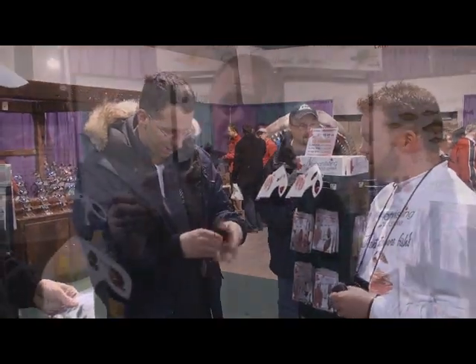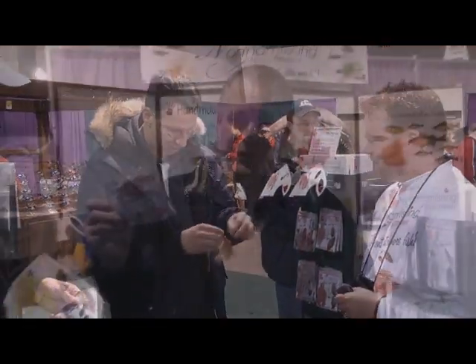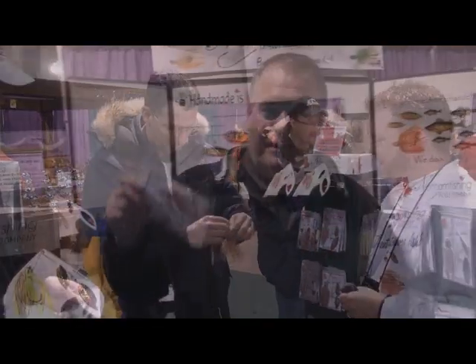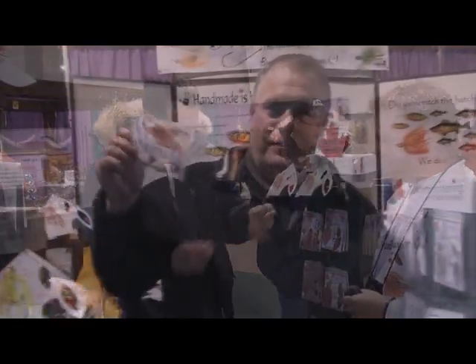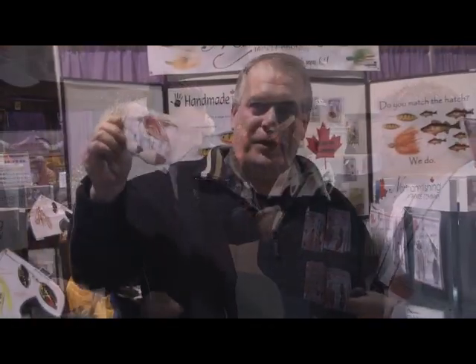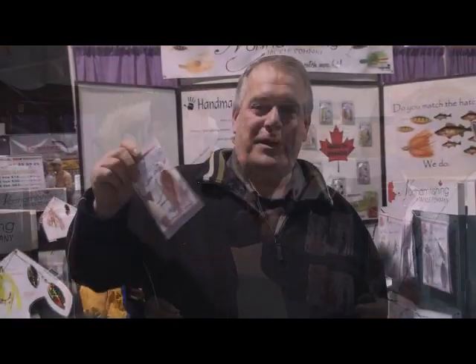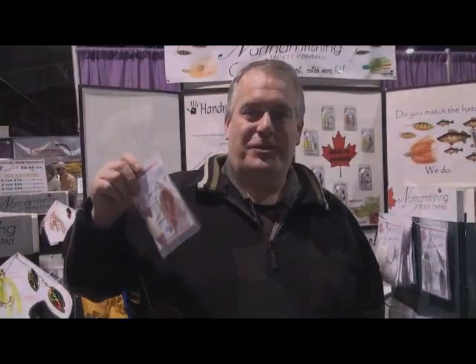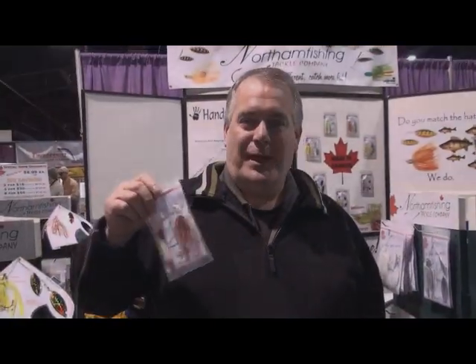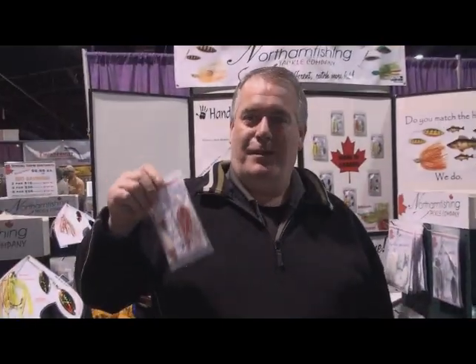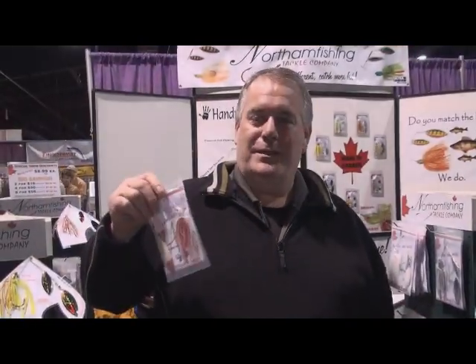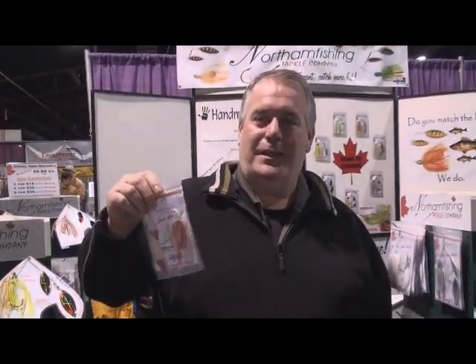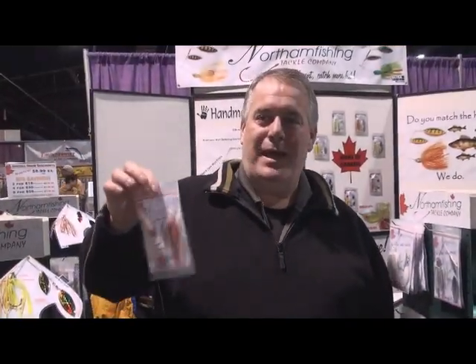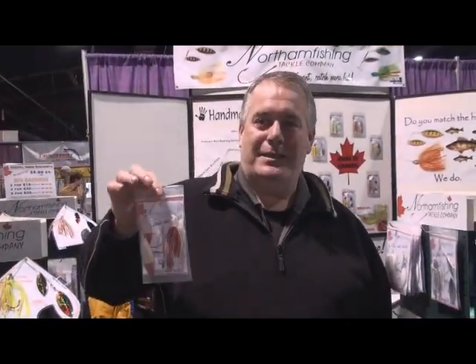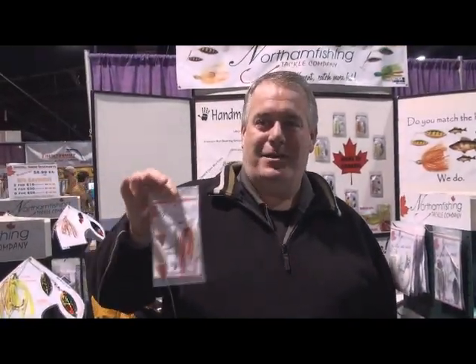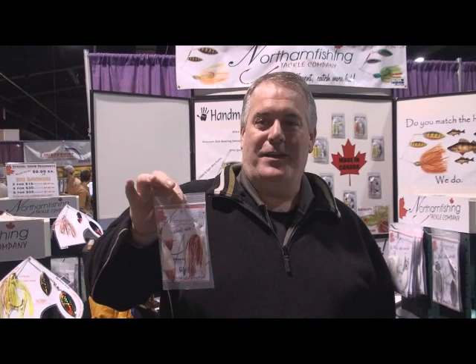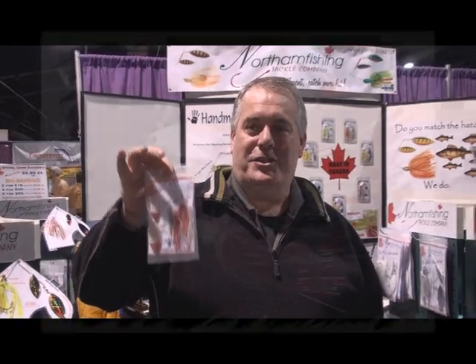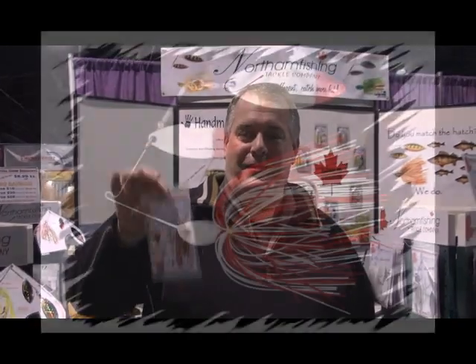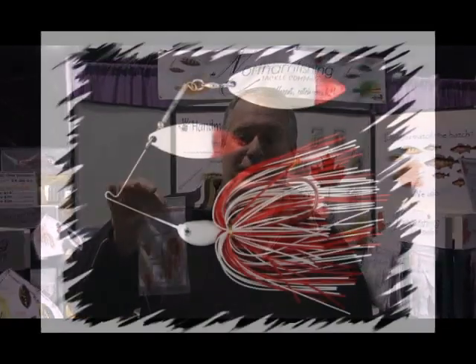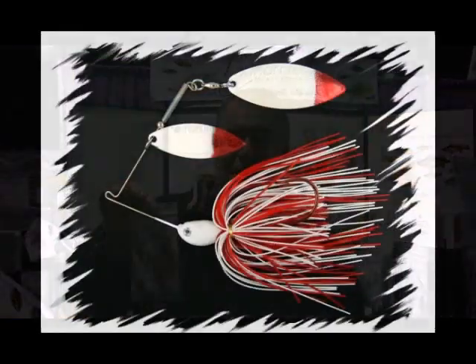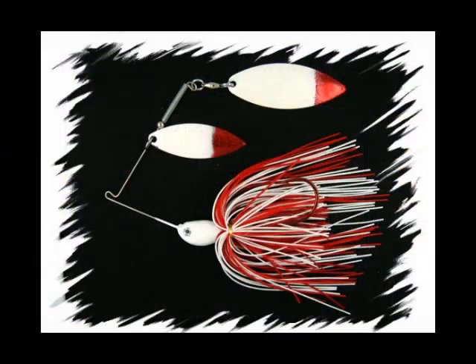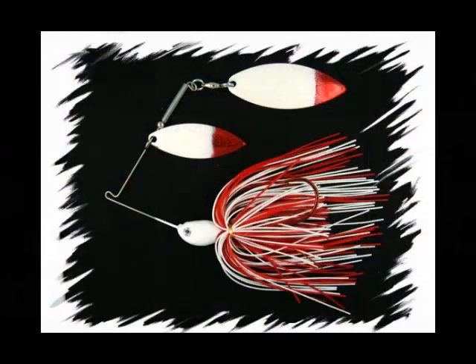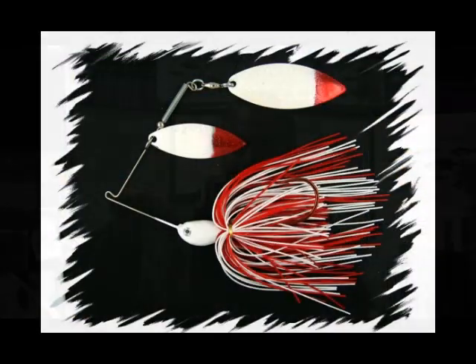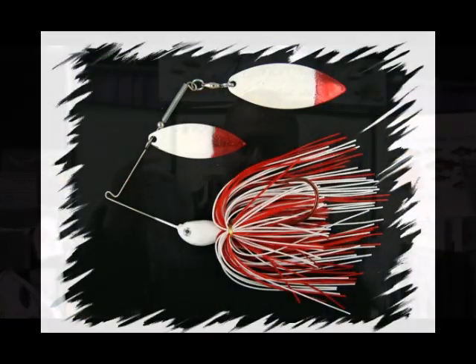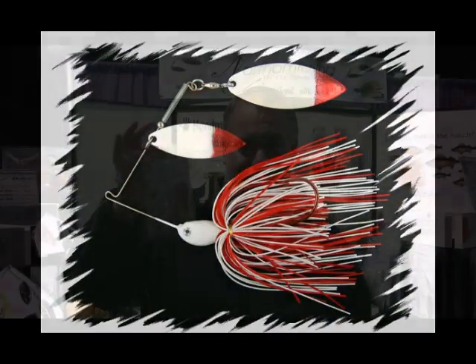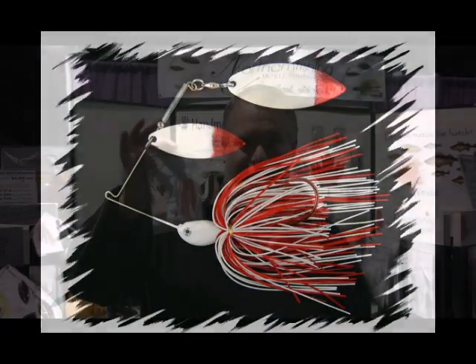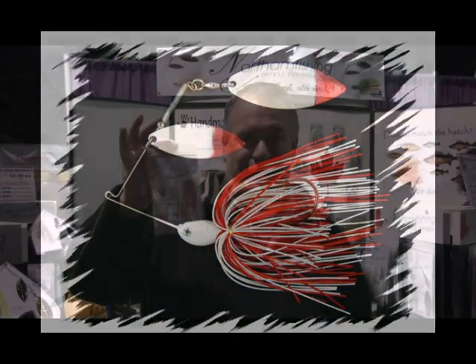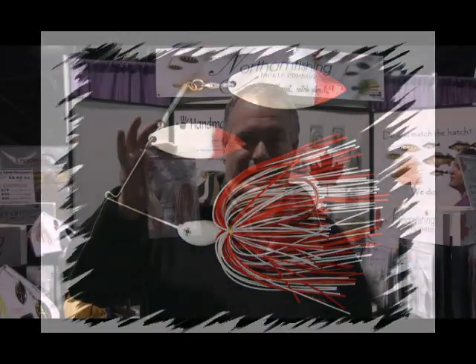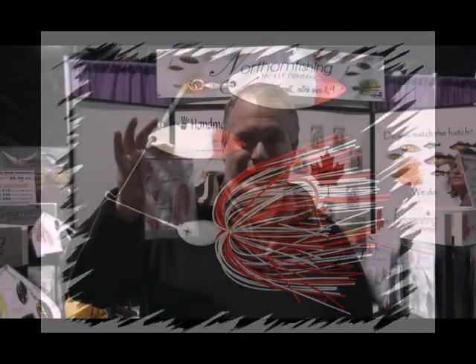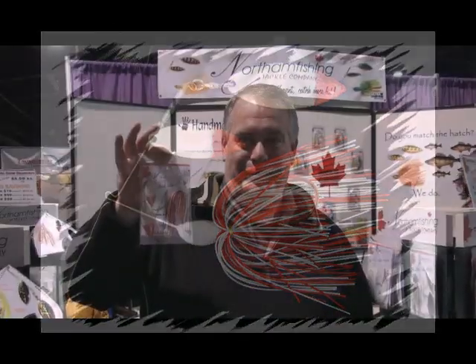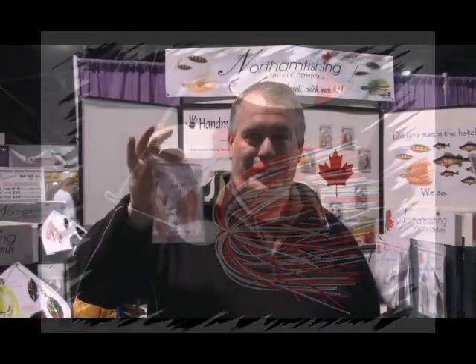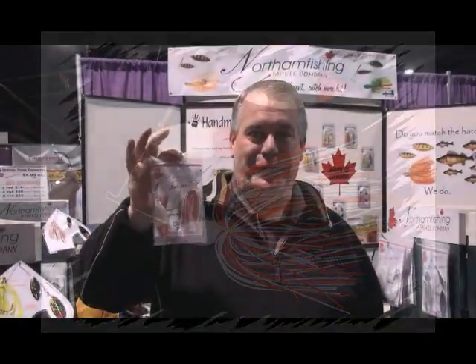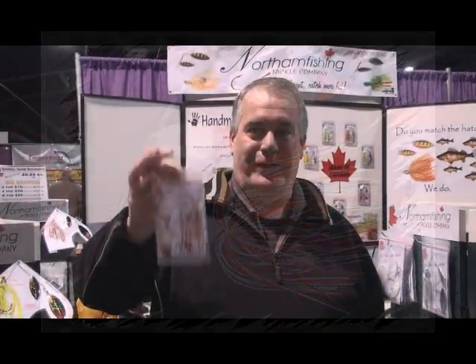Last year we fished pike, musky, and bass and caught fish of every size, every style, right on that one lure. Beautiful lure.